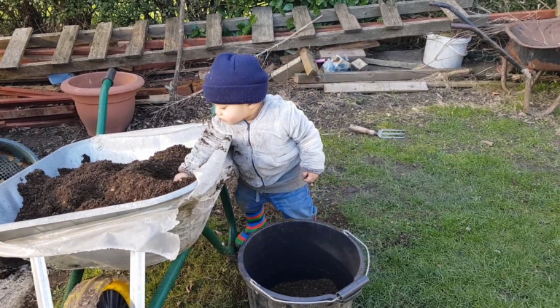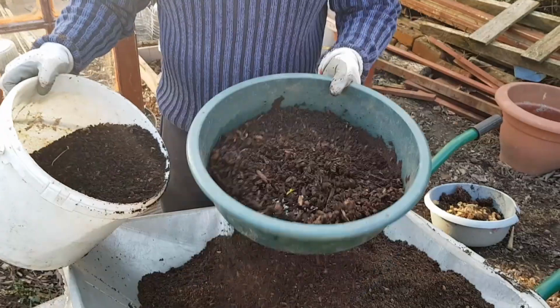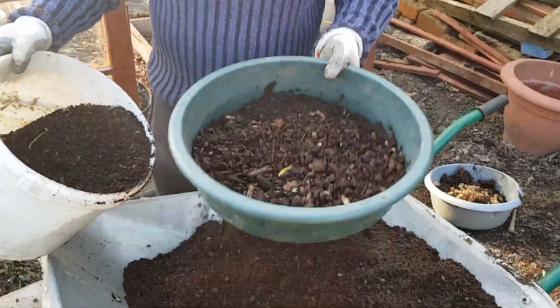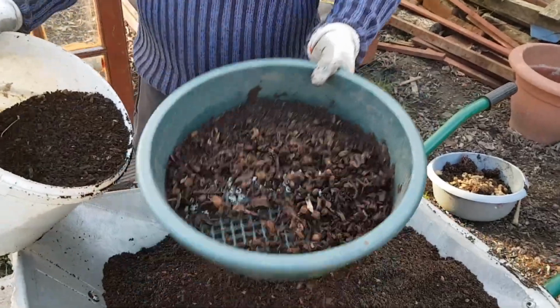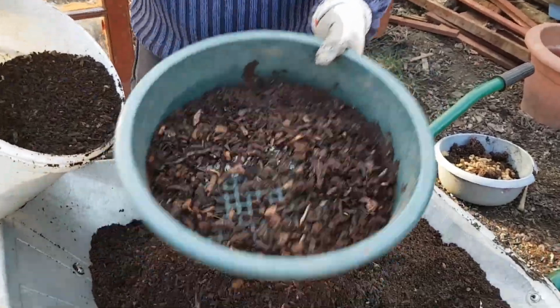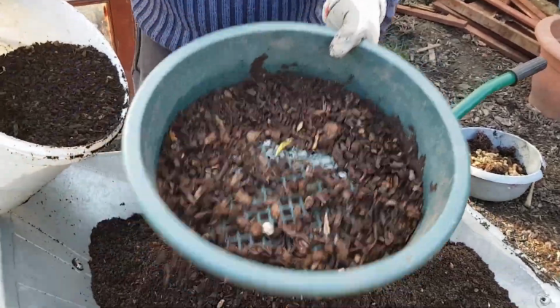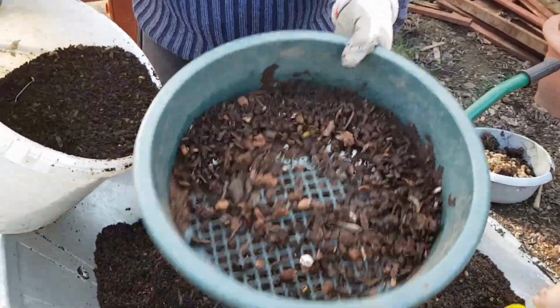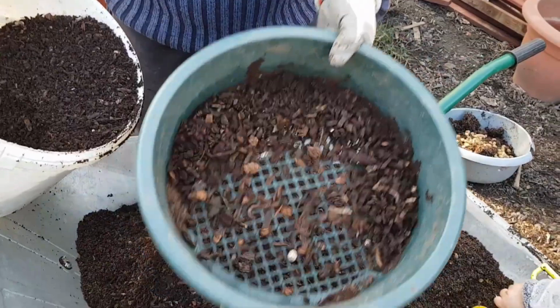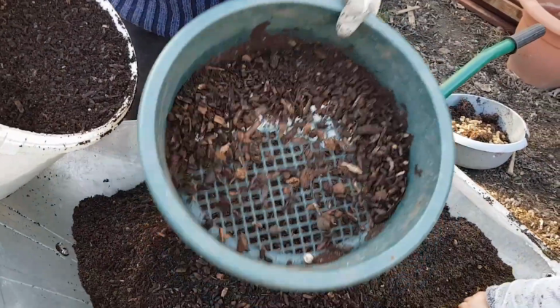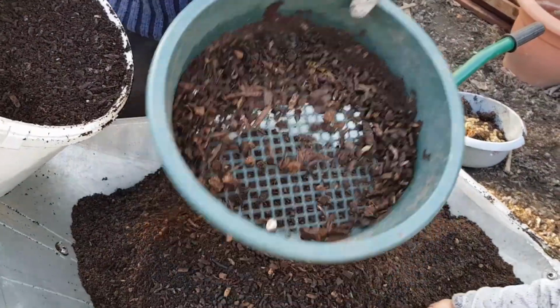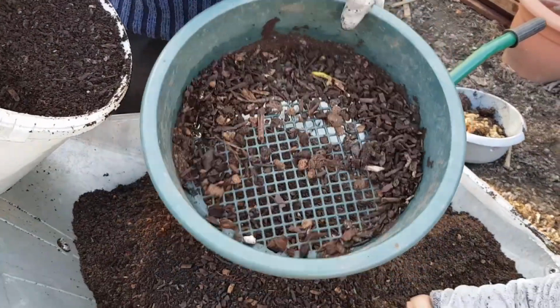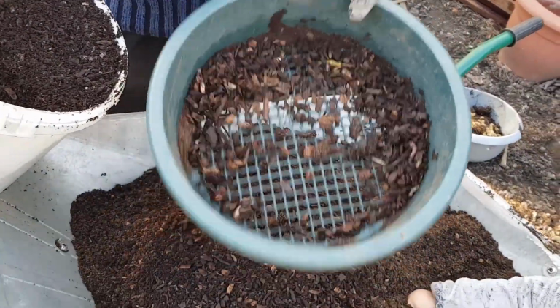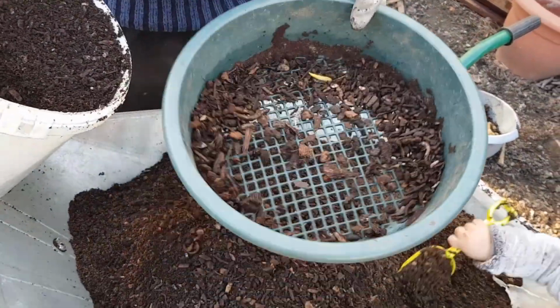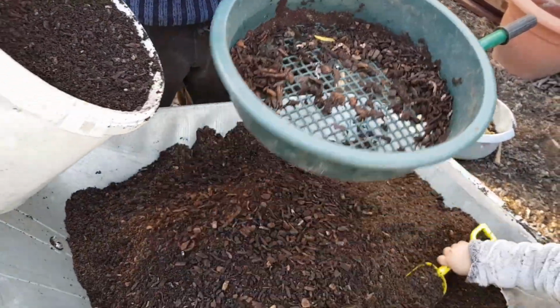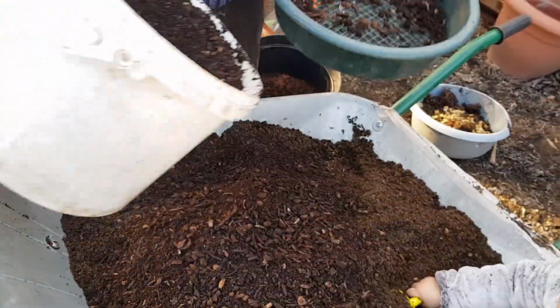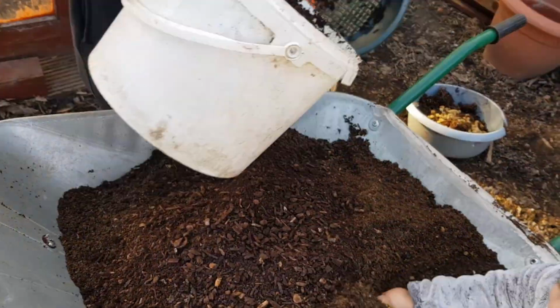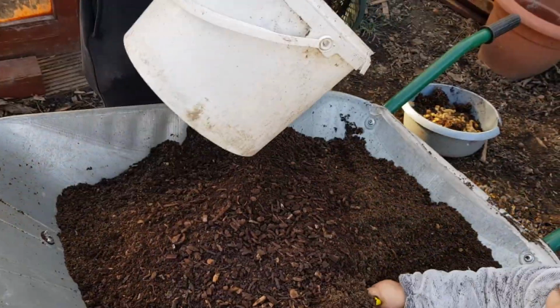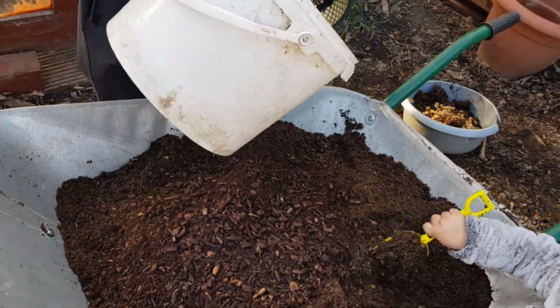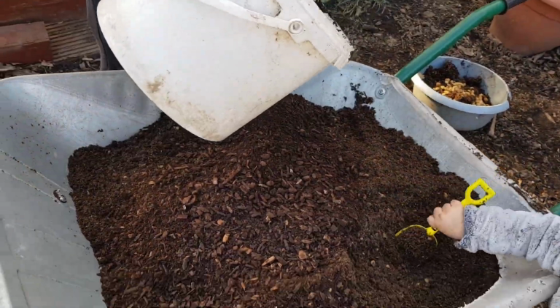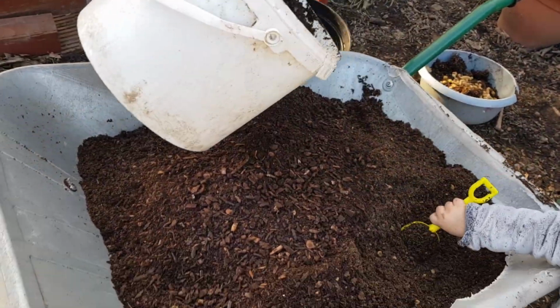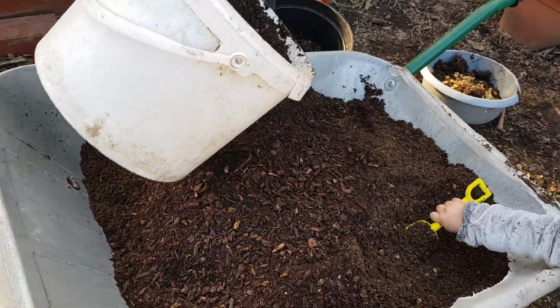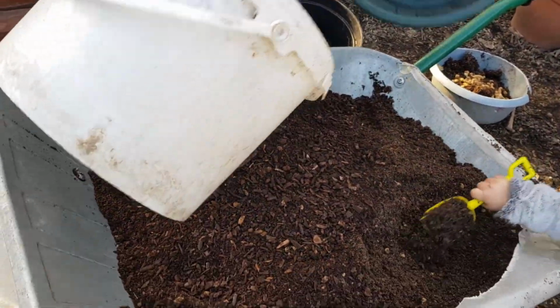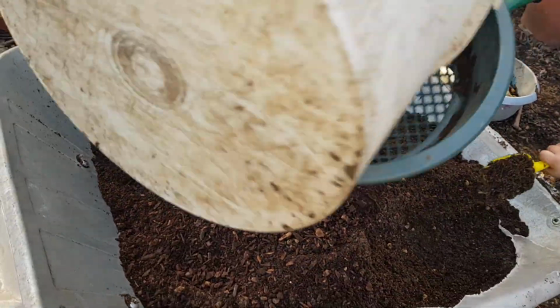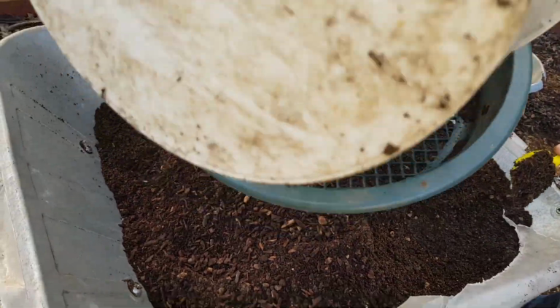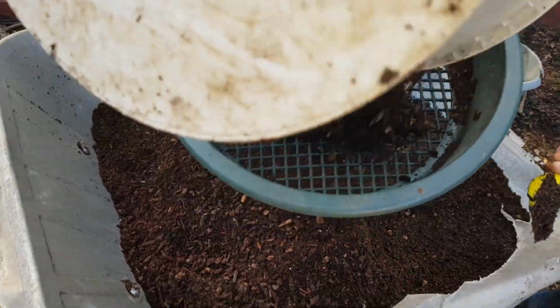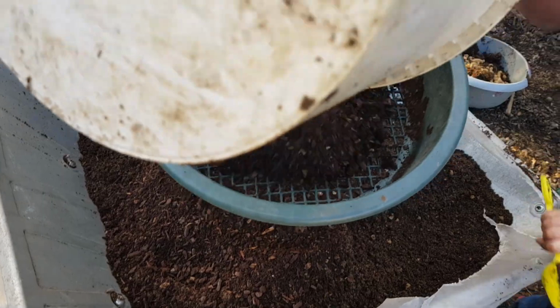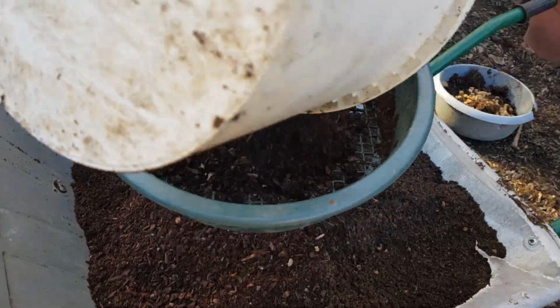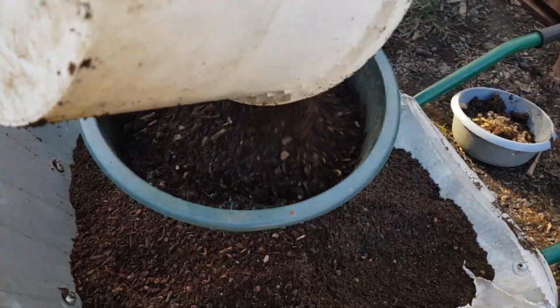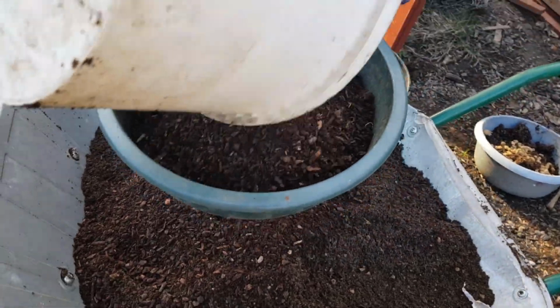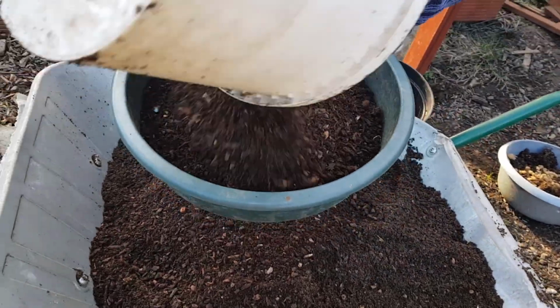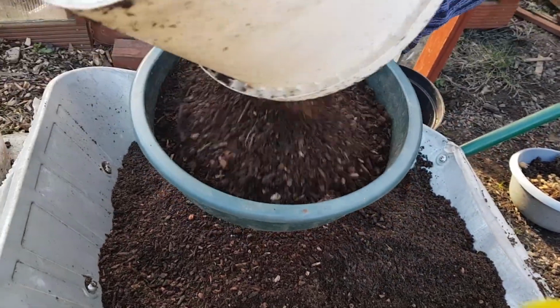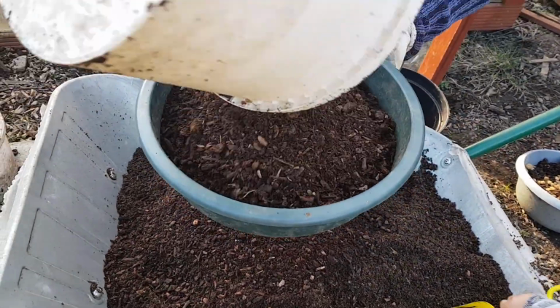Busted wood chips — I'm just sifting through, getting rid of the big bits, making sure it's nice and fine.